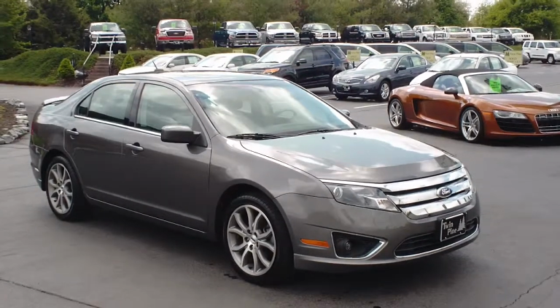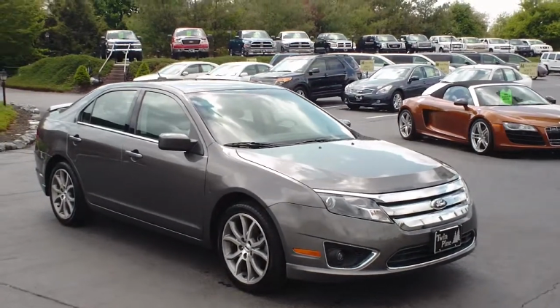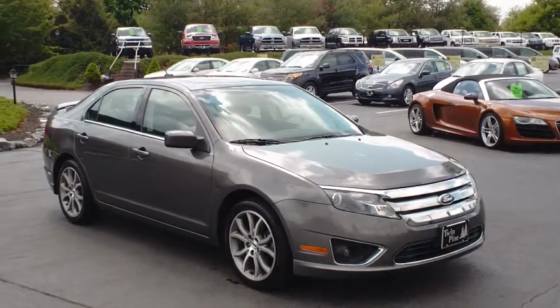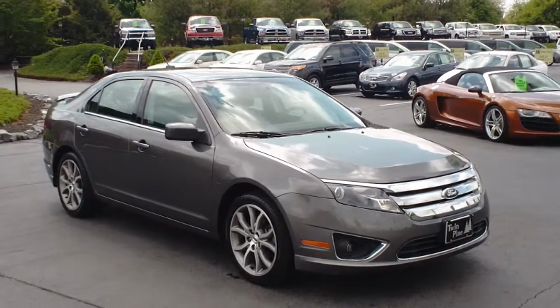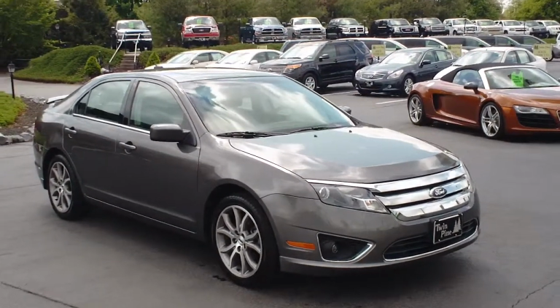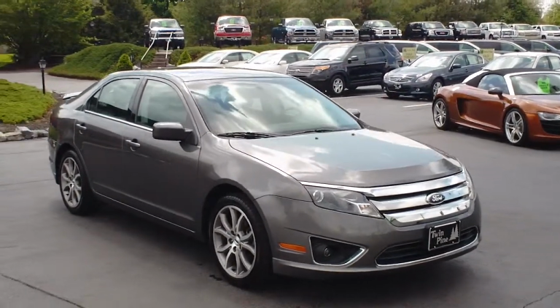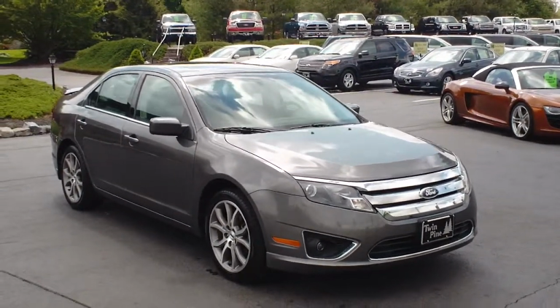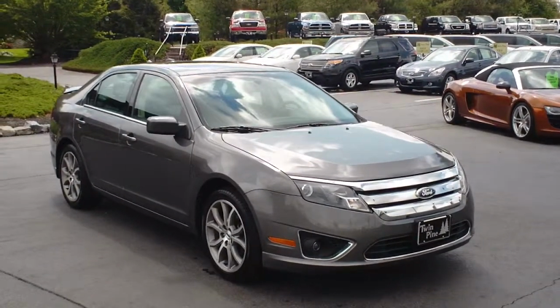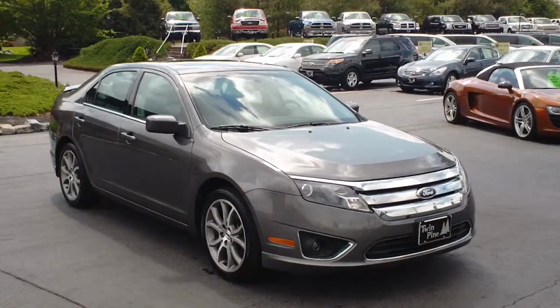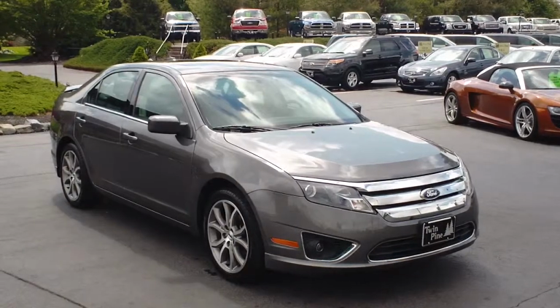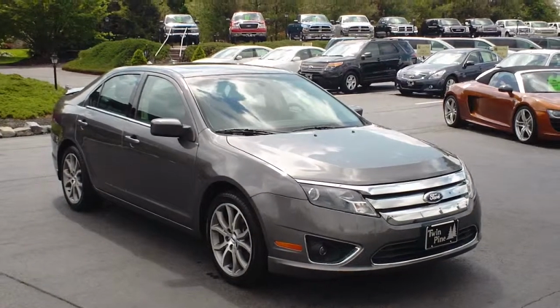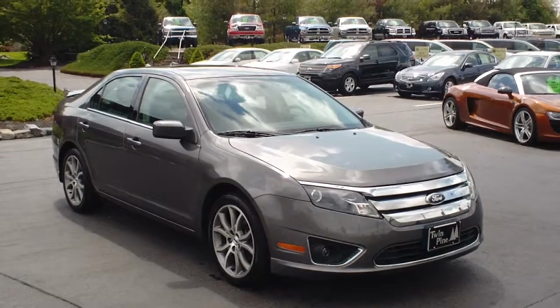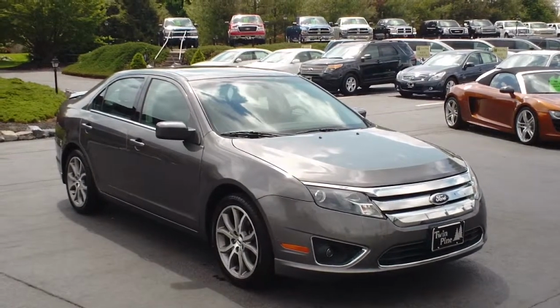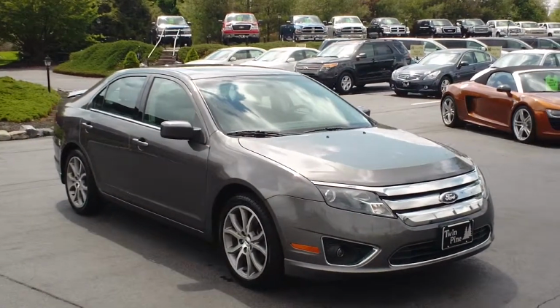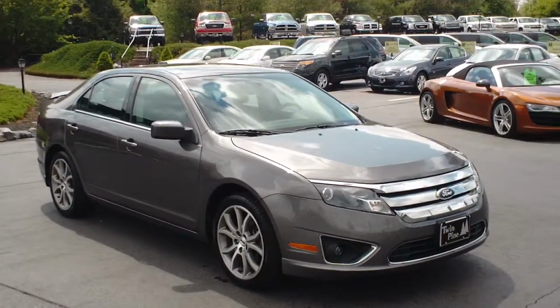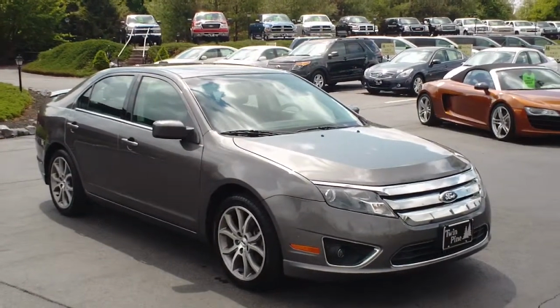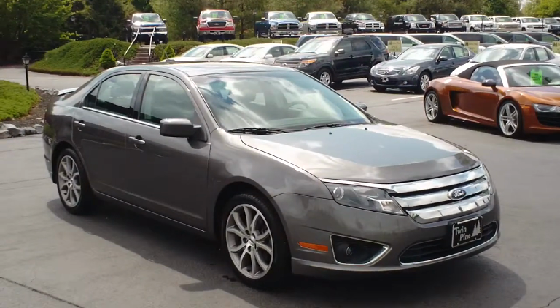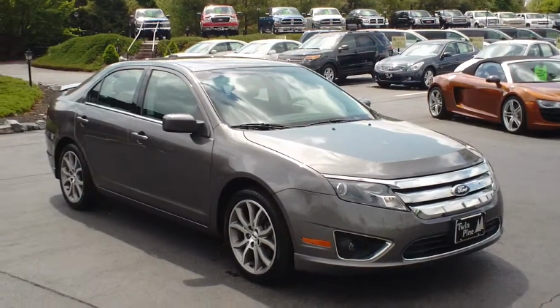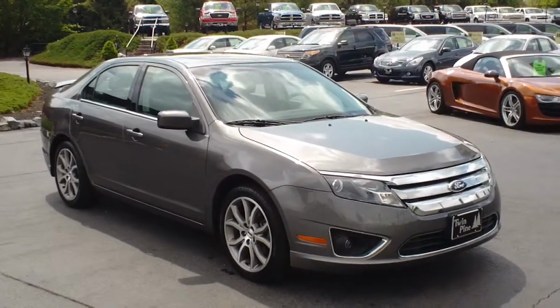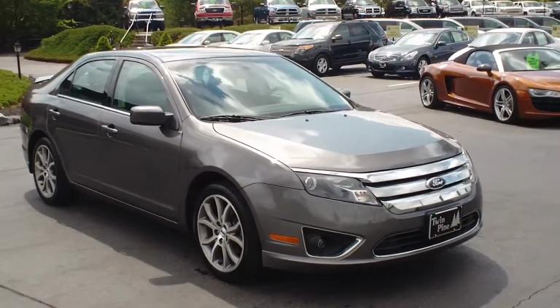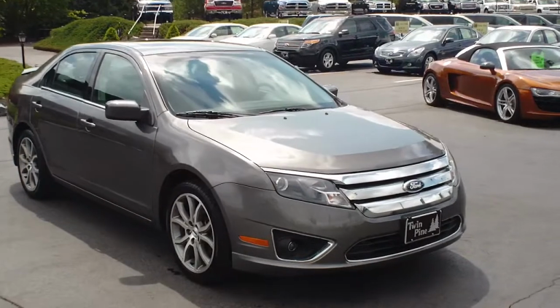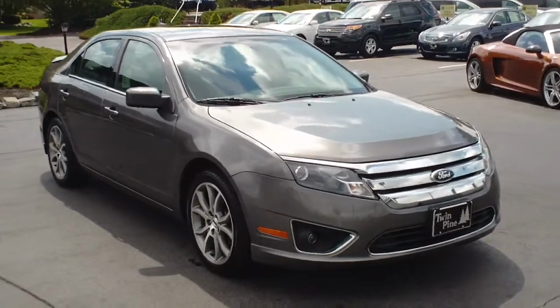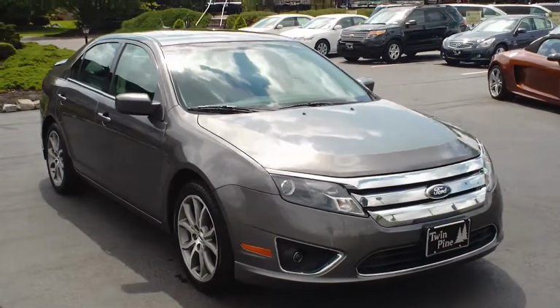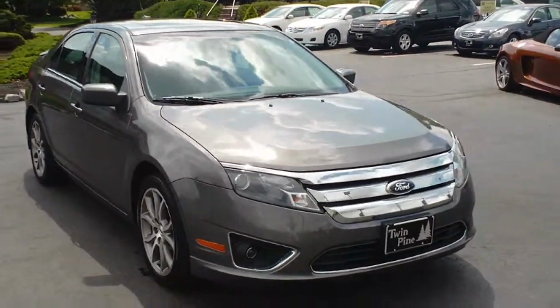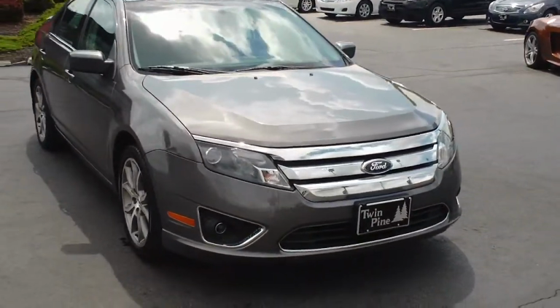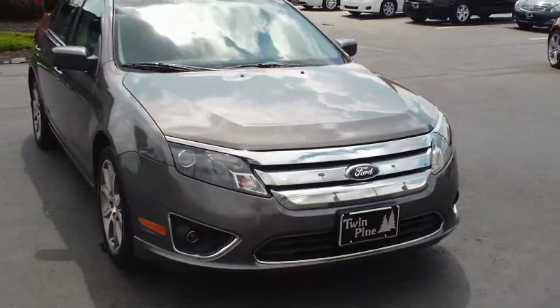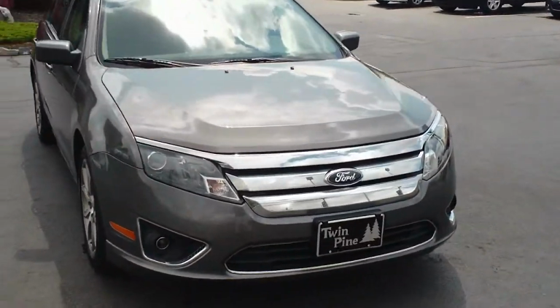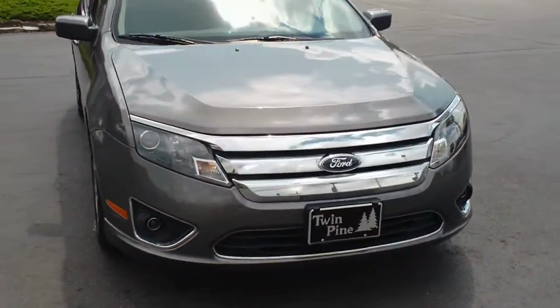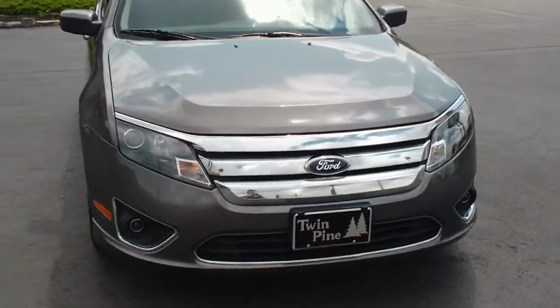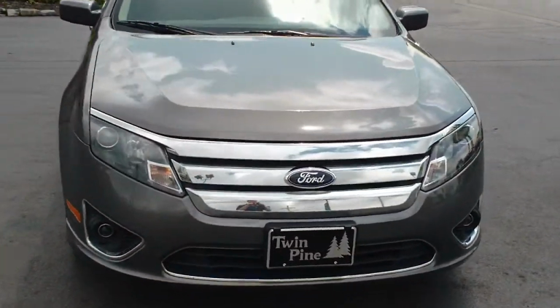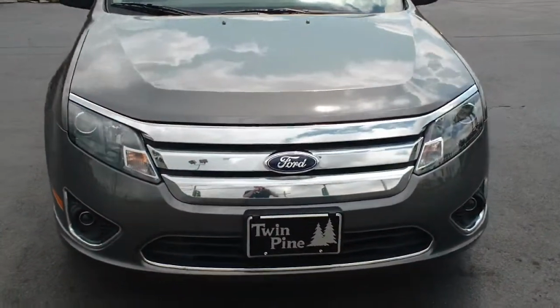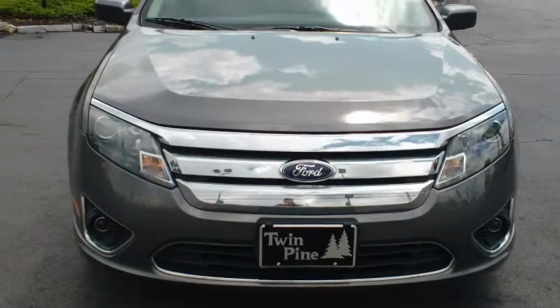Hi everyone, welcome to Twin Pine Auto Group. My name is Brock and today I'd like to show you around this beautiful 2012 Ford Fusion. This is the SE model, but it does have the sport appearance package.